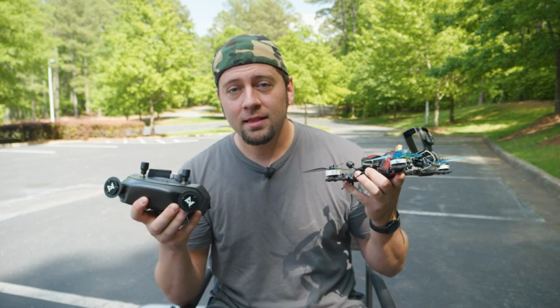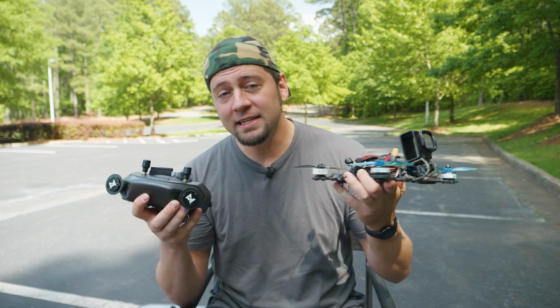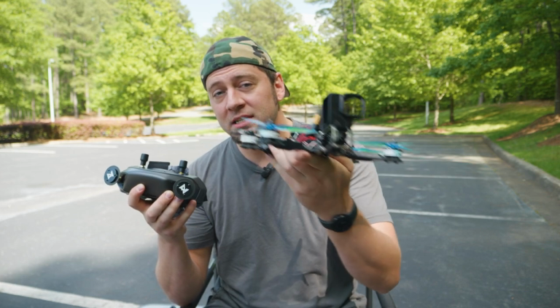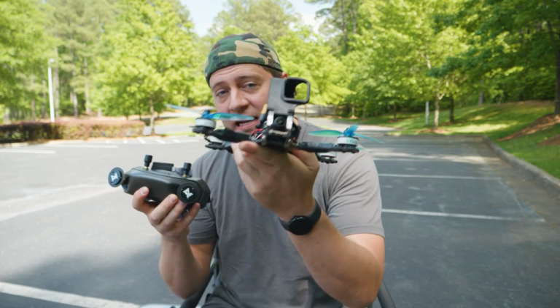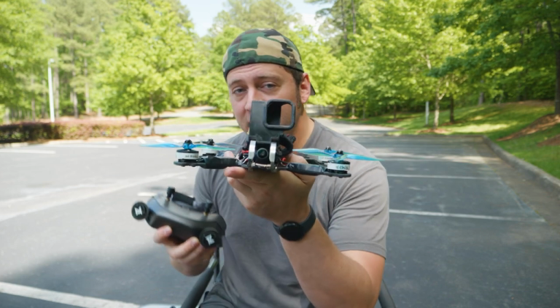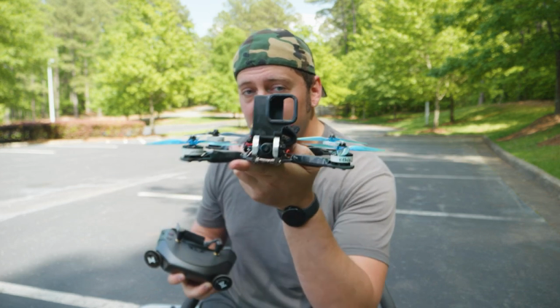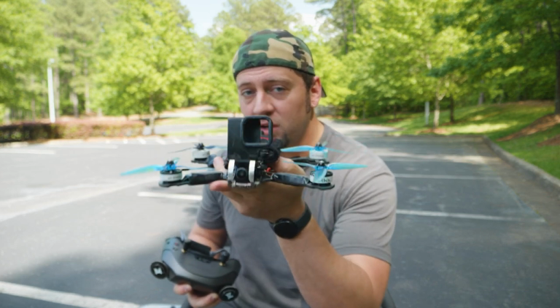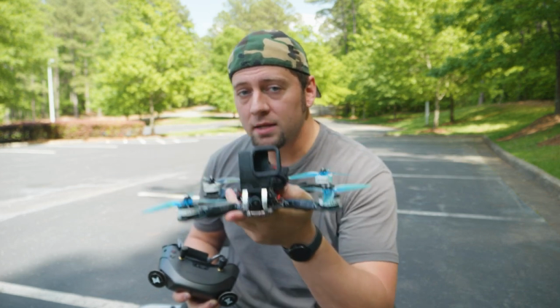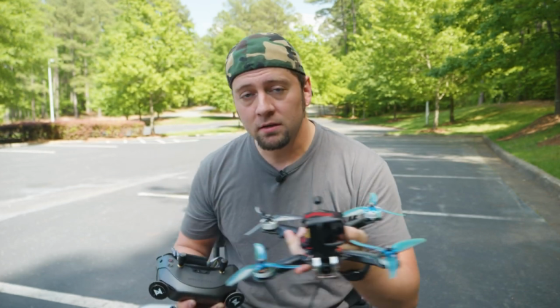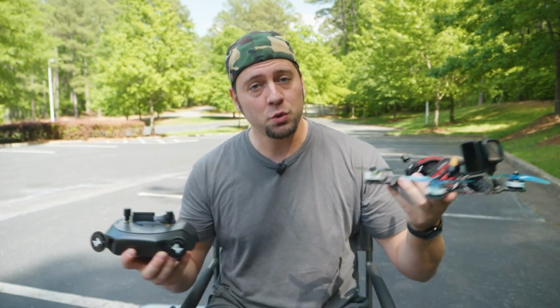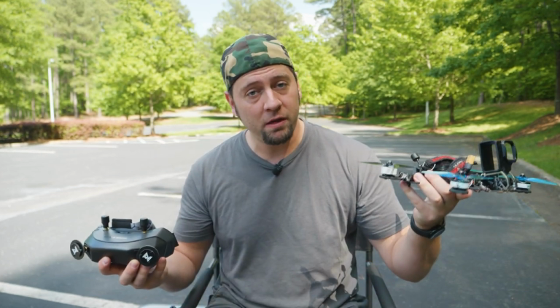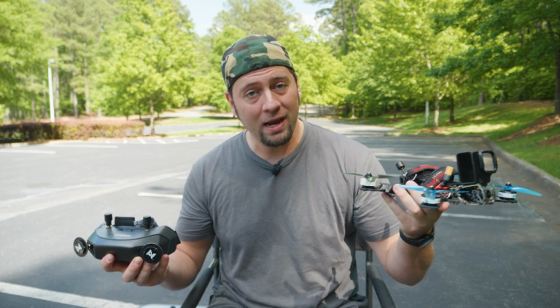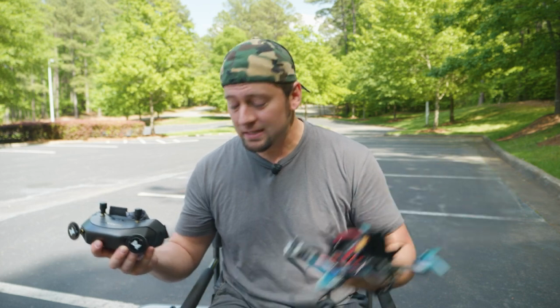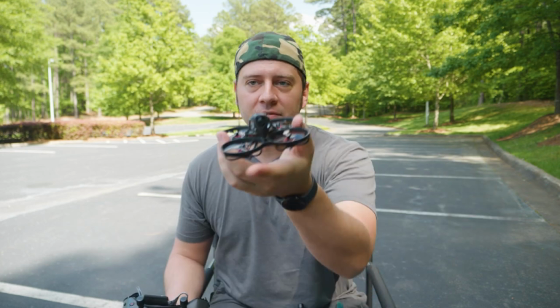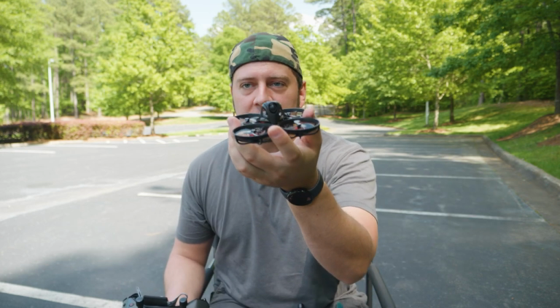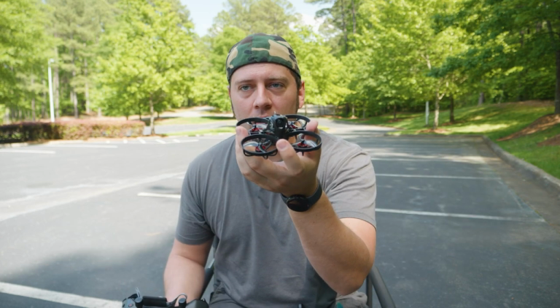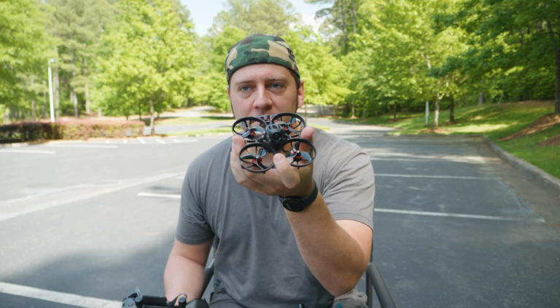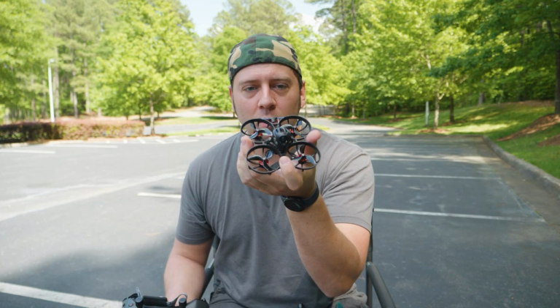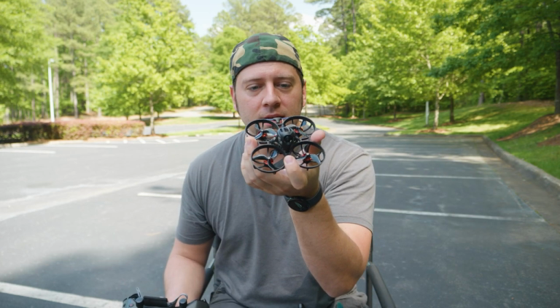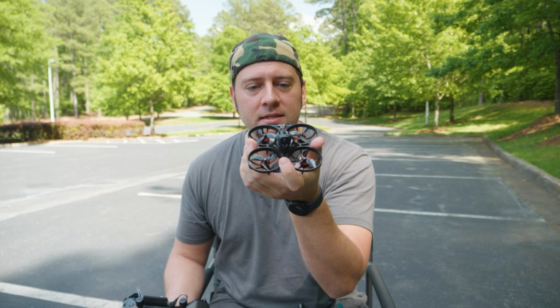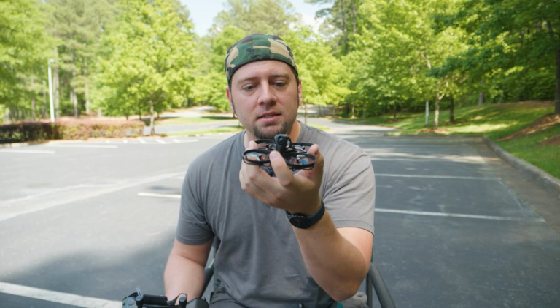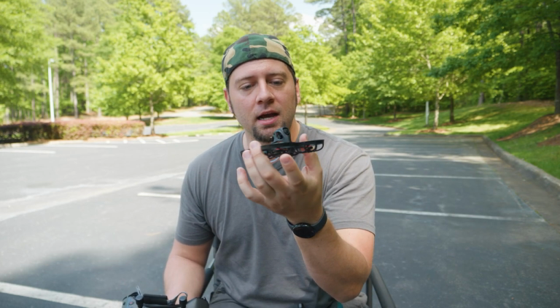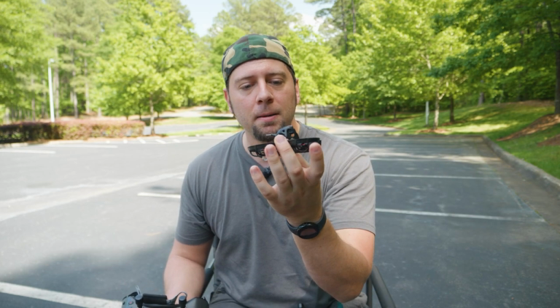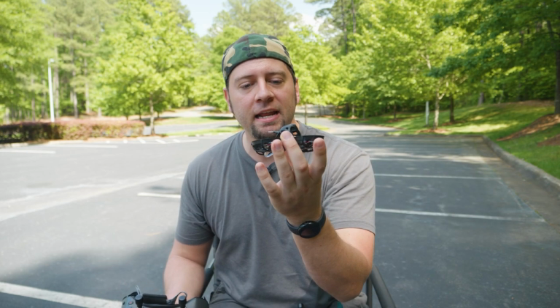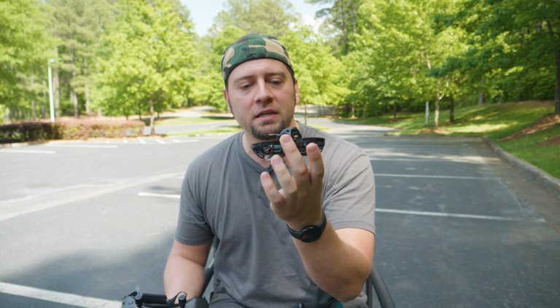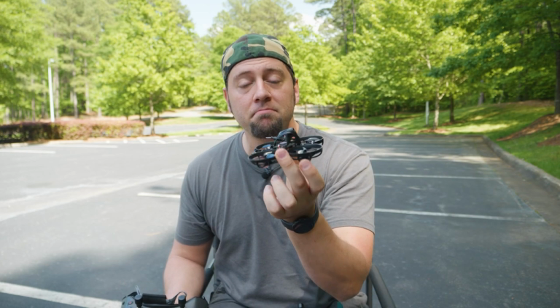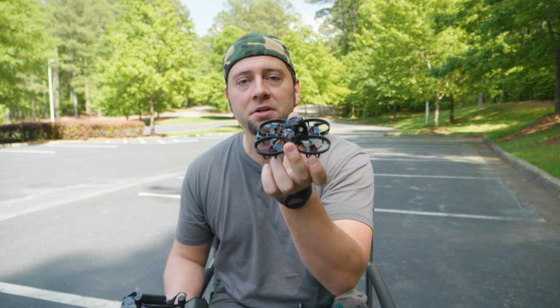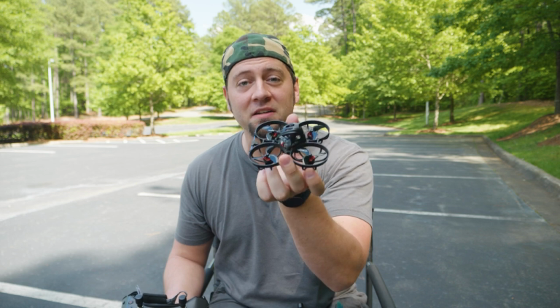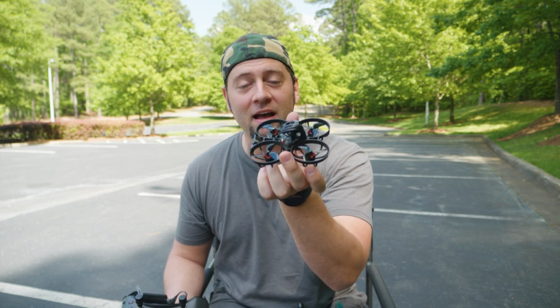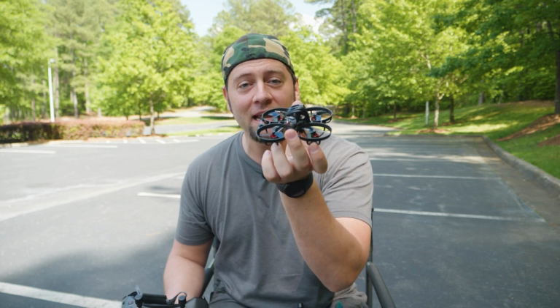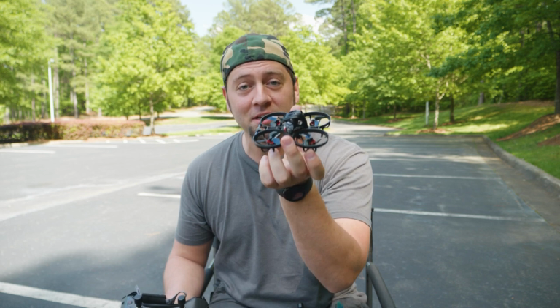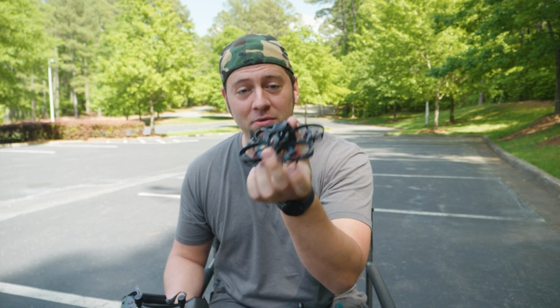This is a digital system that can fit into FPV quads, also FPV wings, even very small FPV quads like this. This is the Beta FPV Meteor 75 HD Pro.